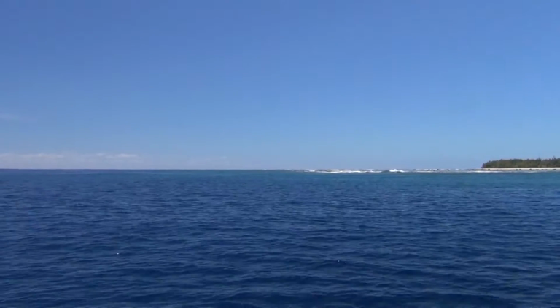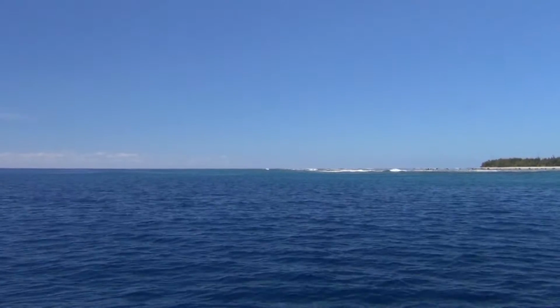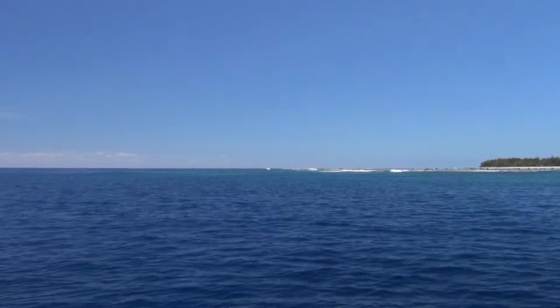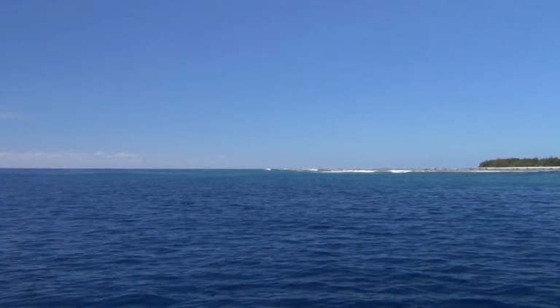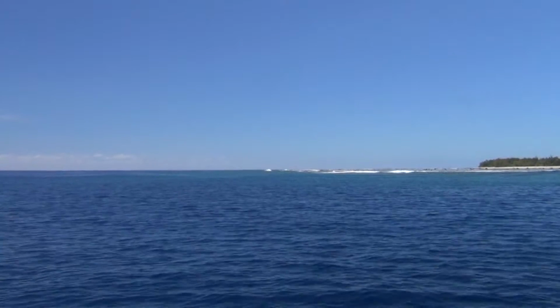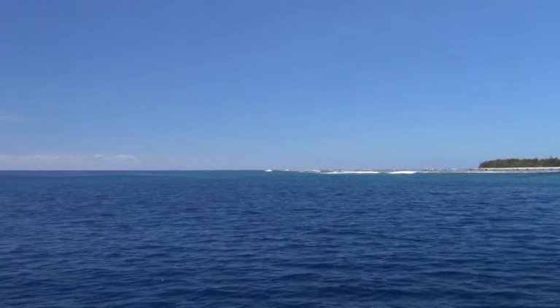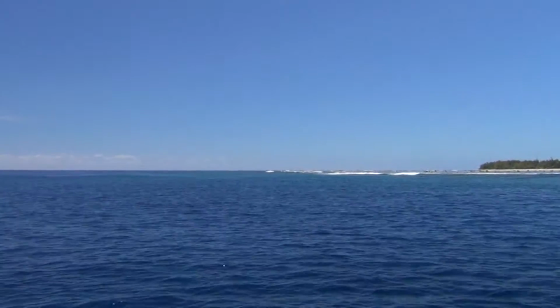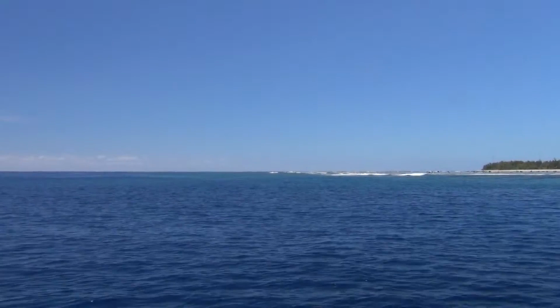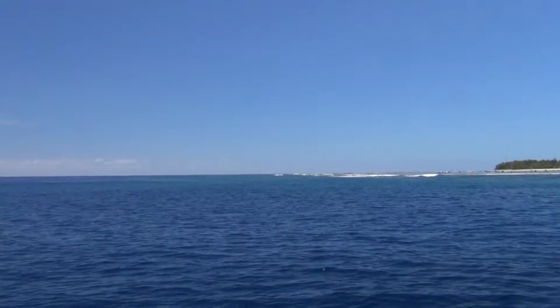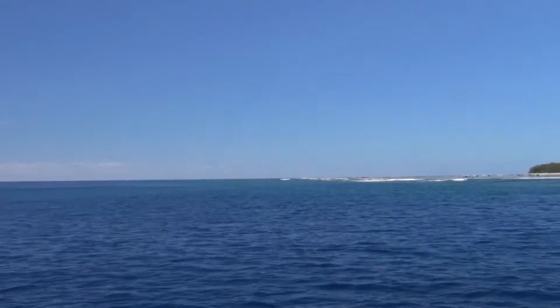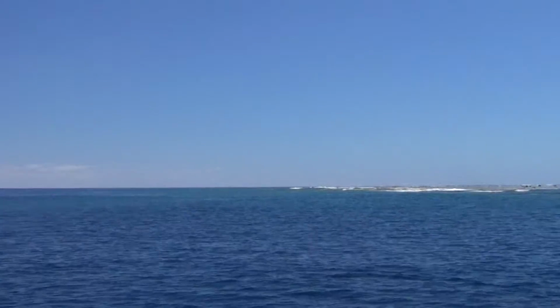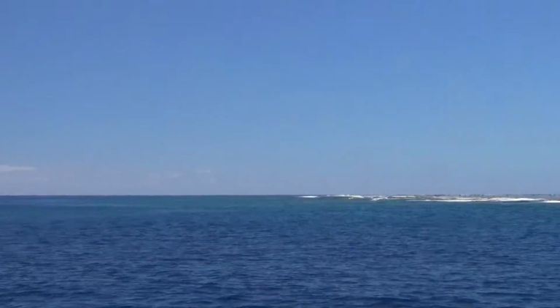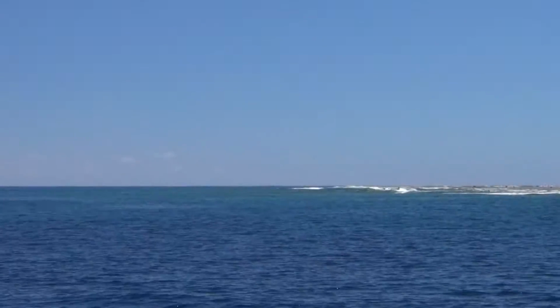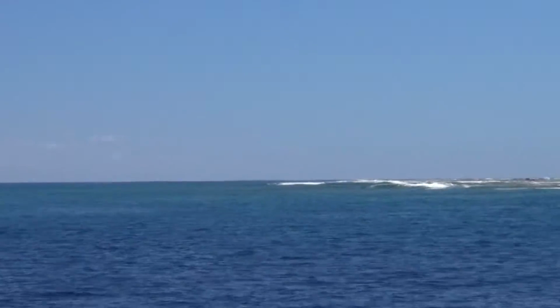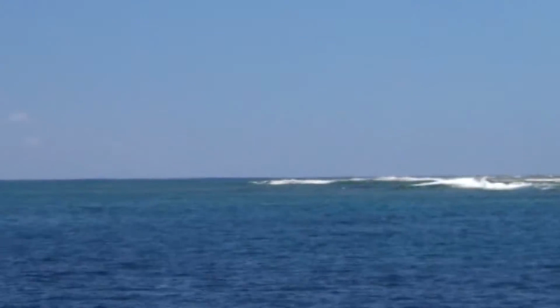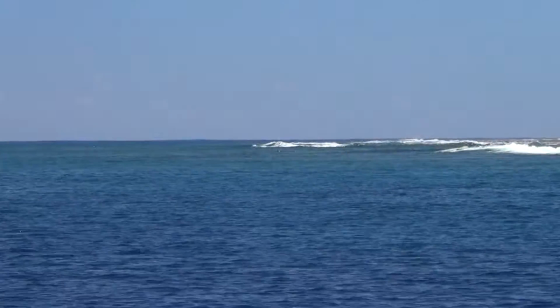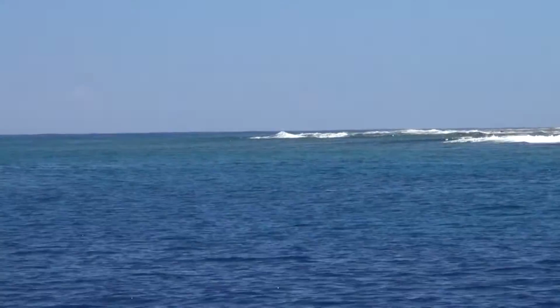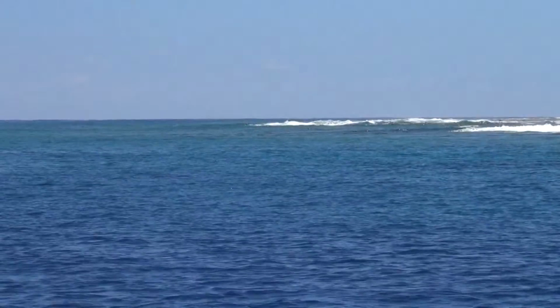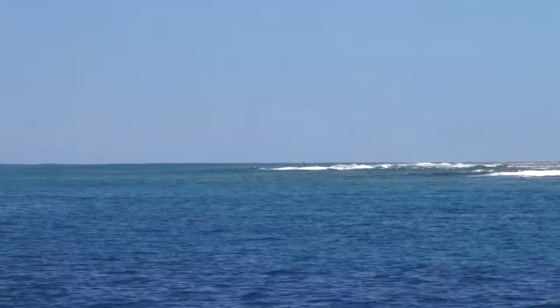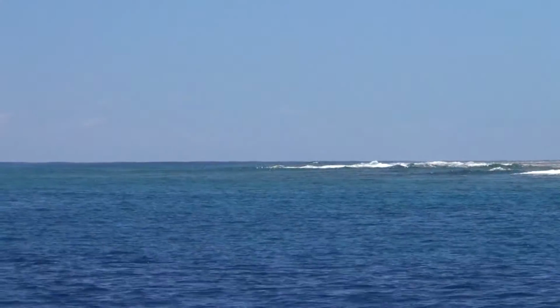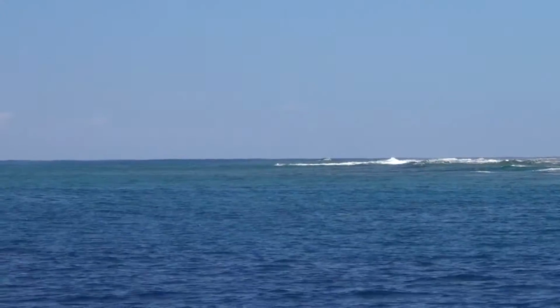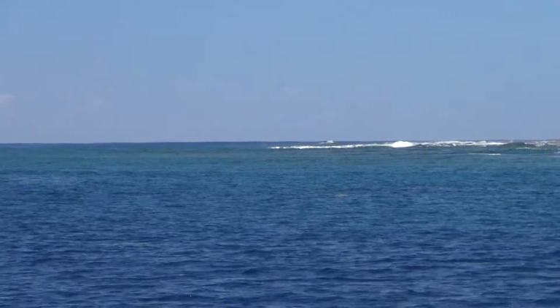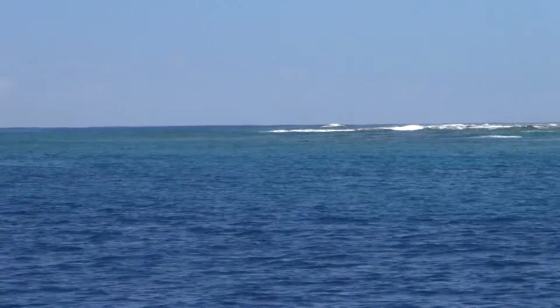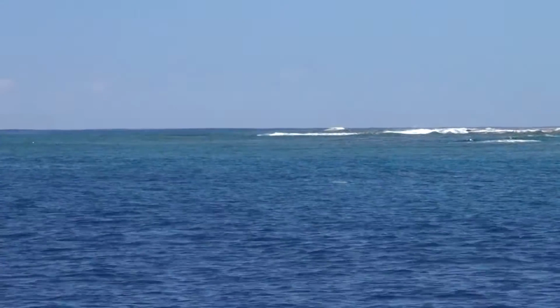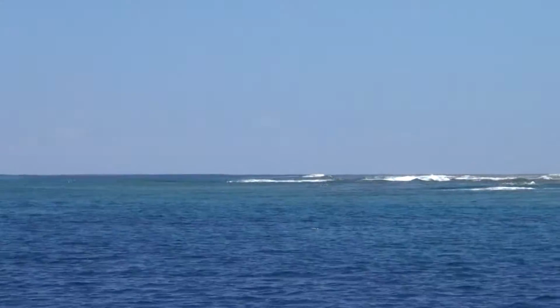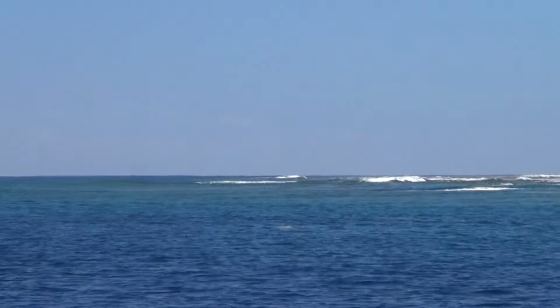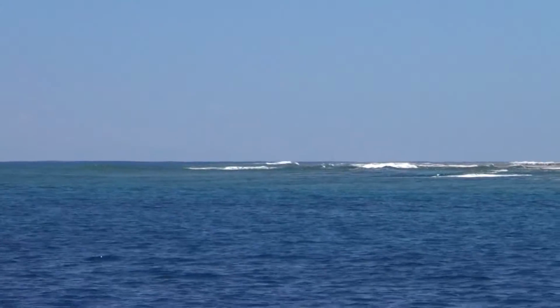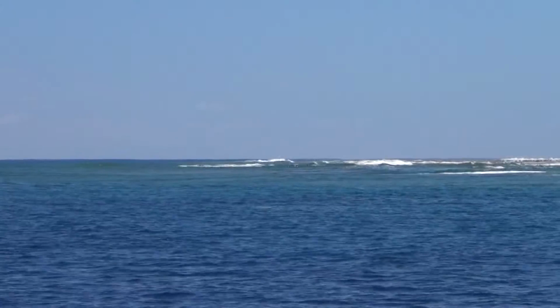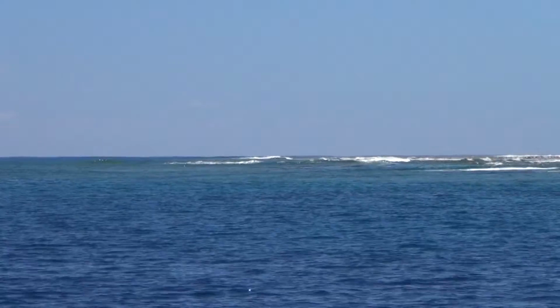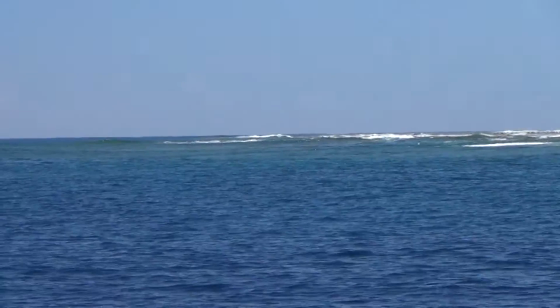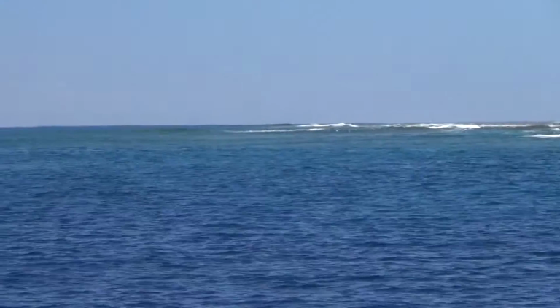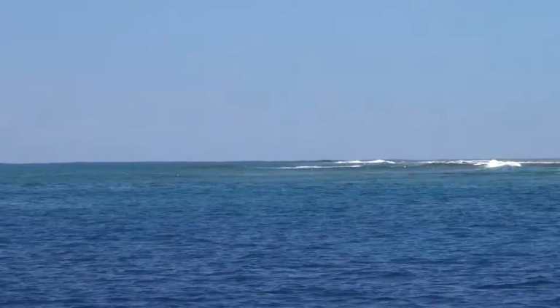I can see a turtle up there. I'm not too sure if I'm going to be able to zoom in on it and if the camera will focus on where it is. There it is, just there.